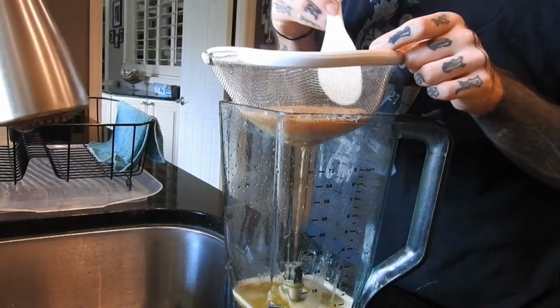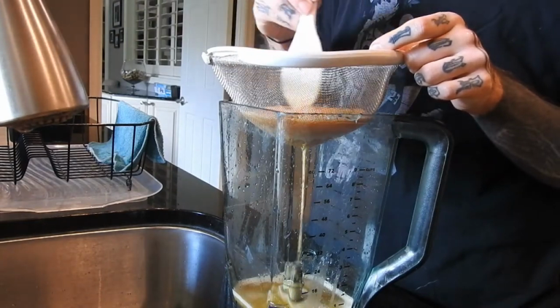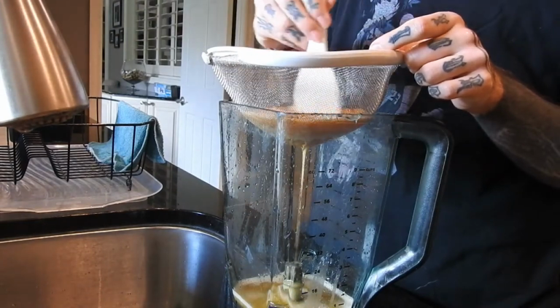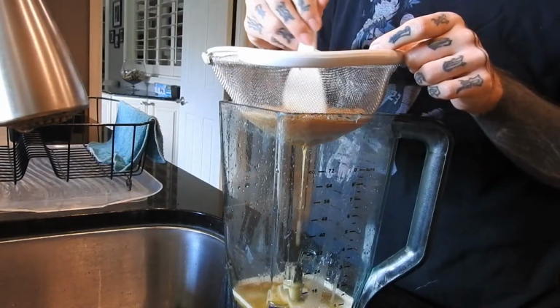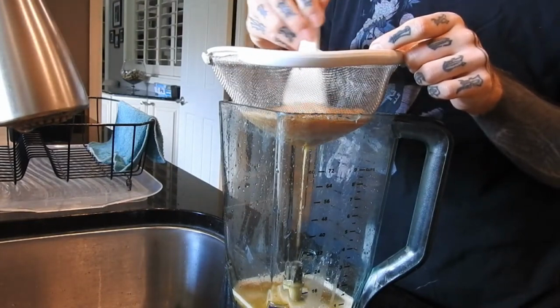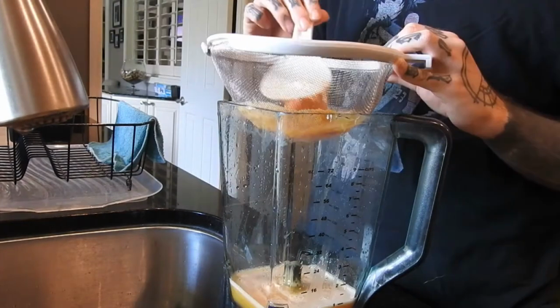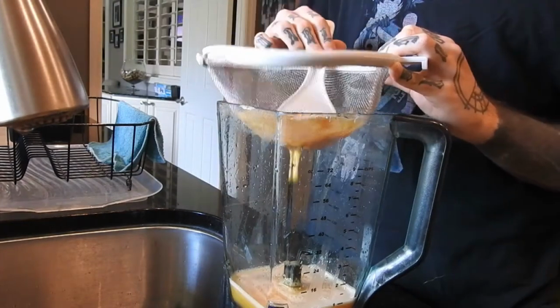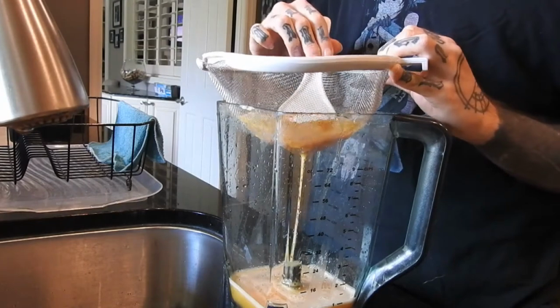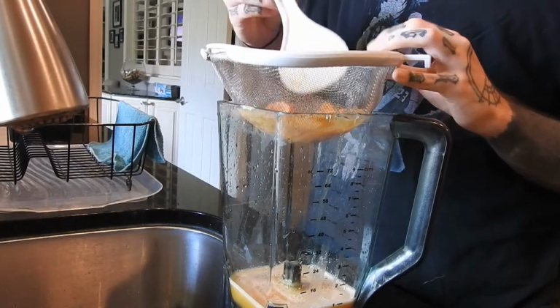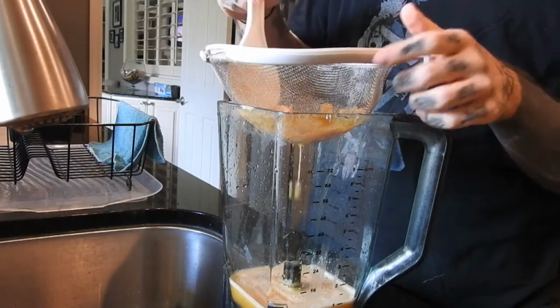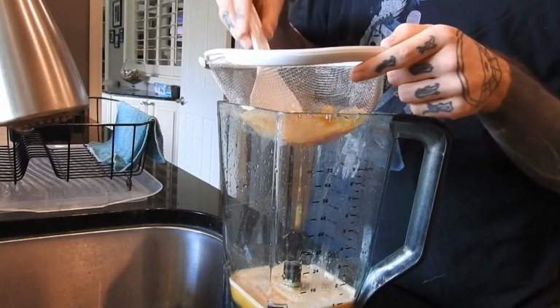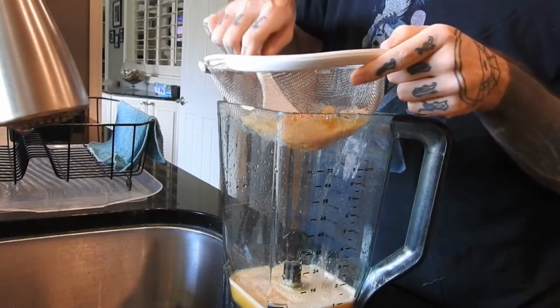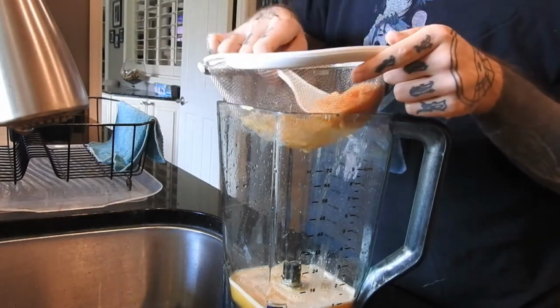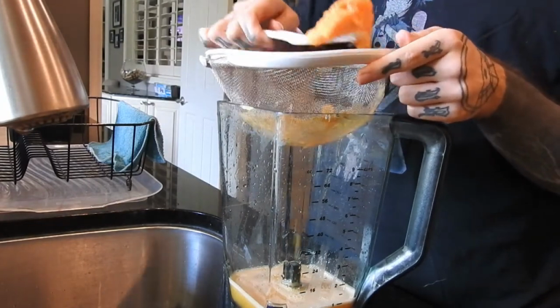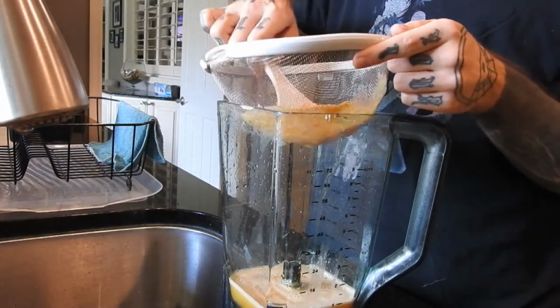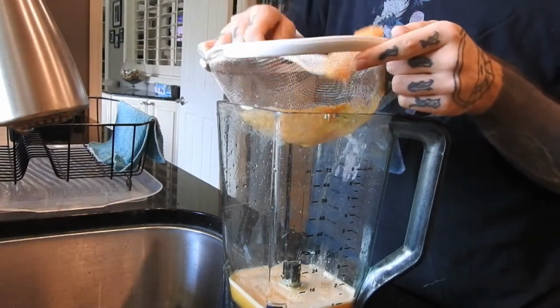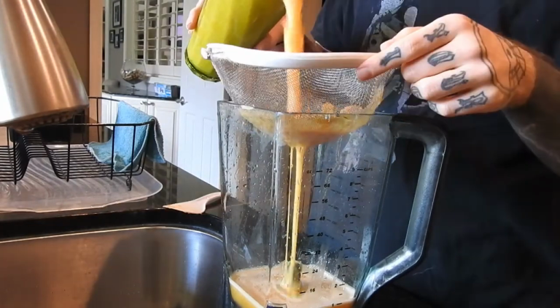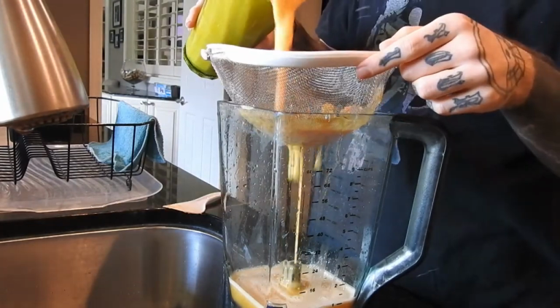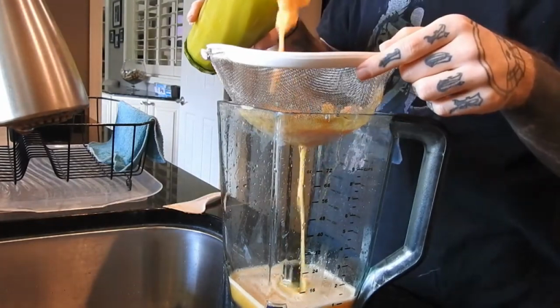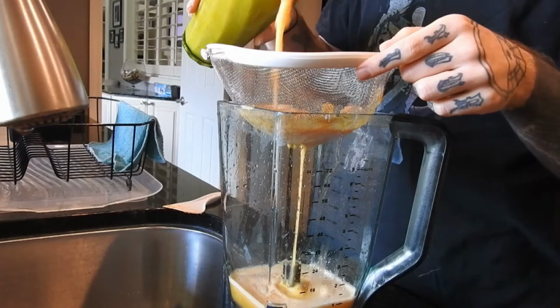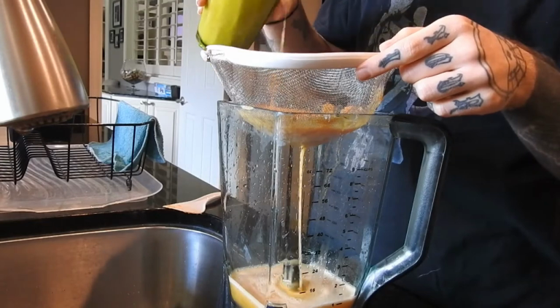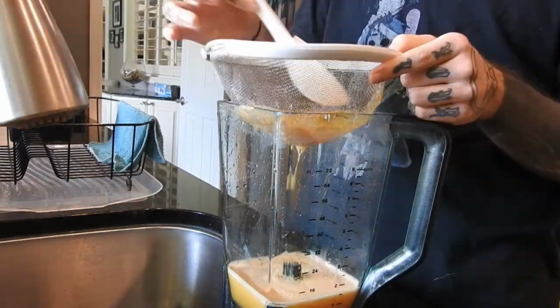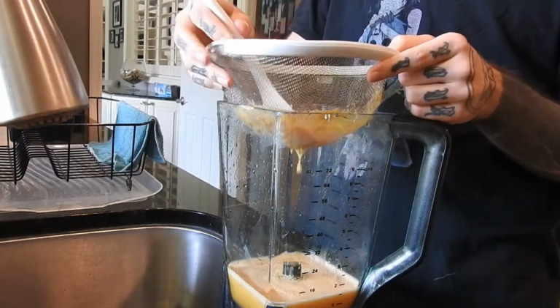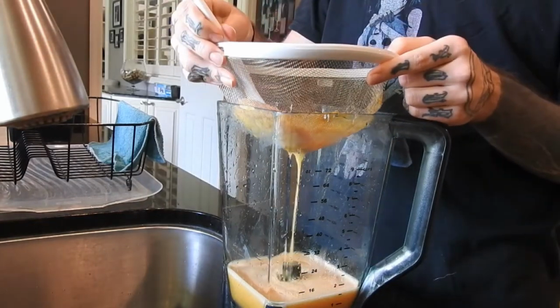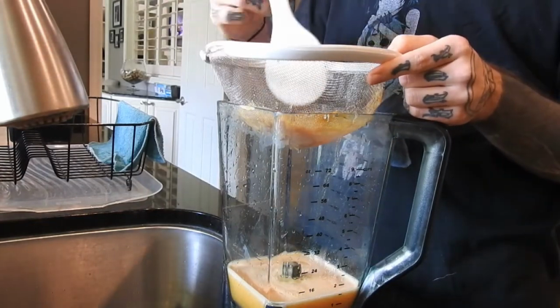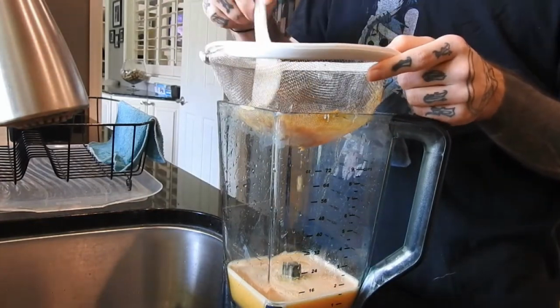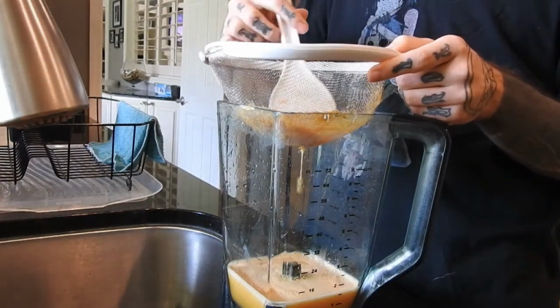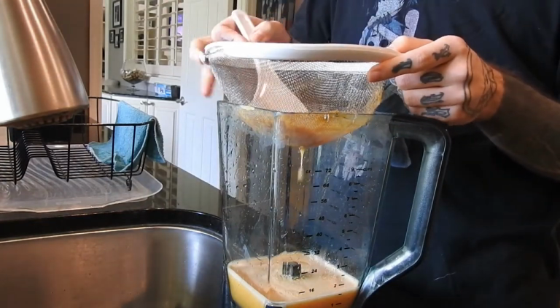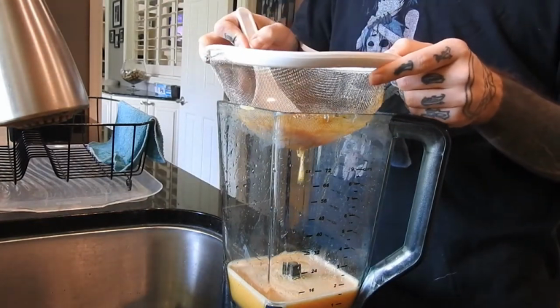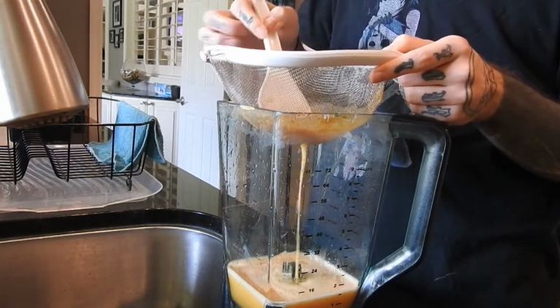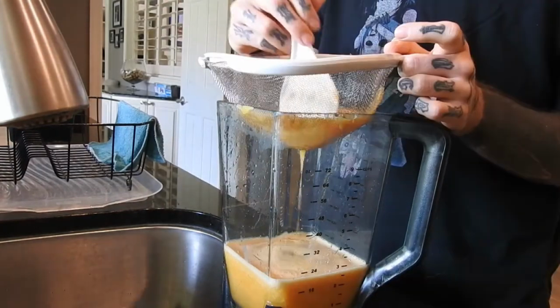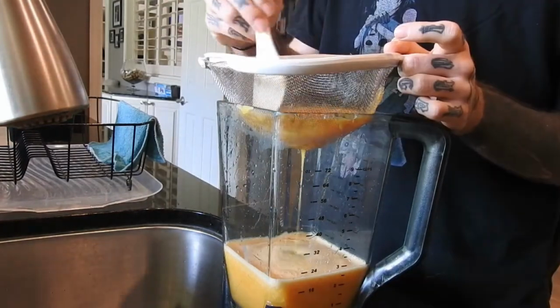Bonus: if you're making green juice with this method, or really any juicing method, you can take the pulp, add in some flax seeds, dehydrate it, and it will make crackers. I don't really recommend it with this recipe unless you want pineapple orange carrot crackers.